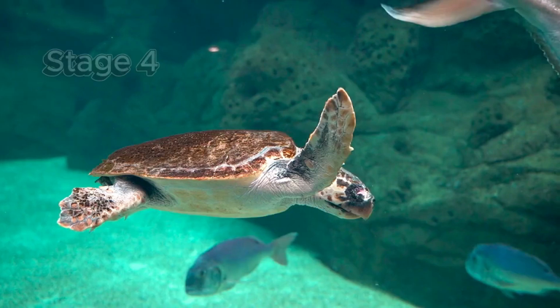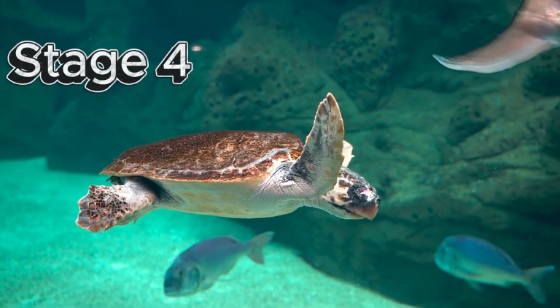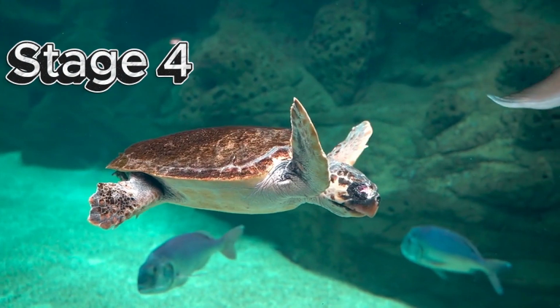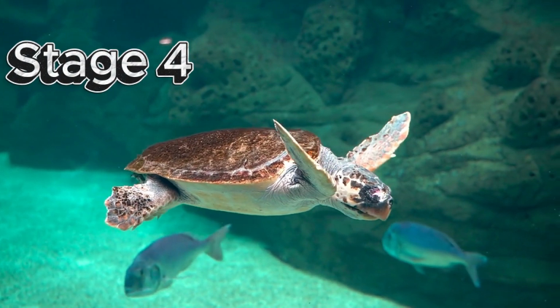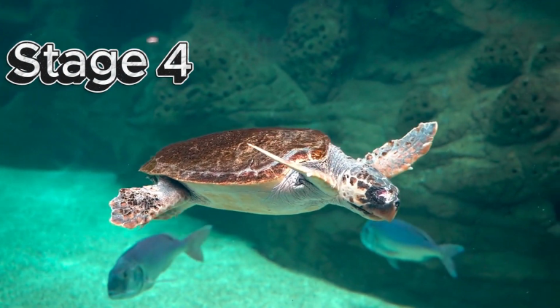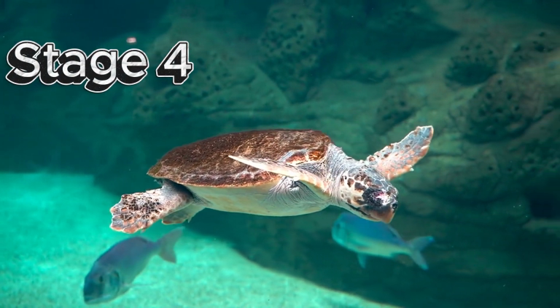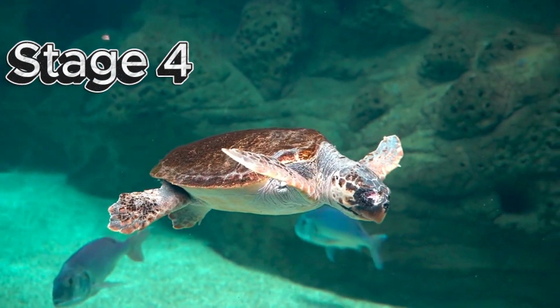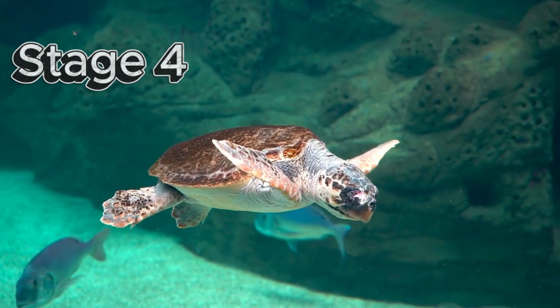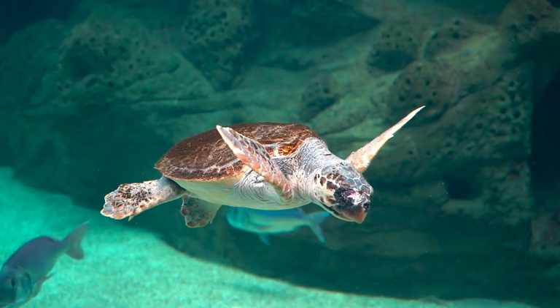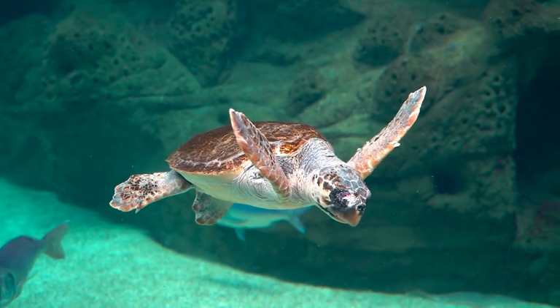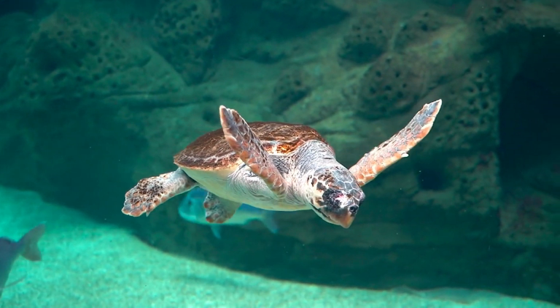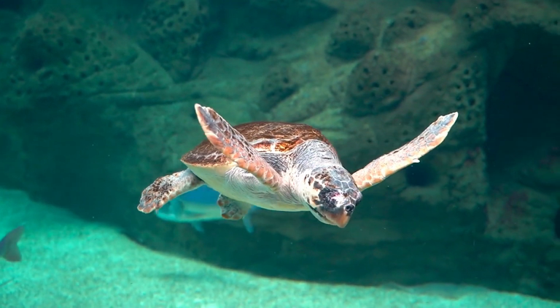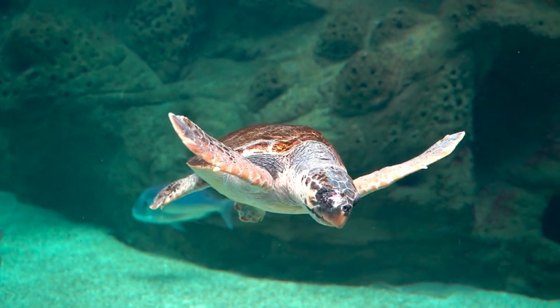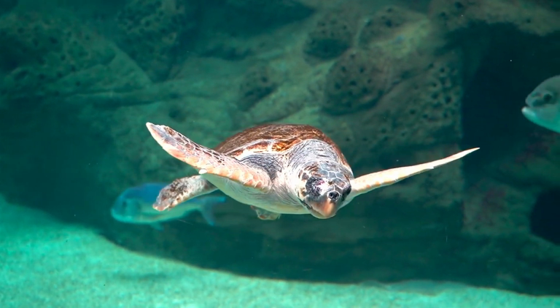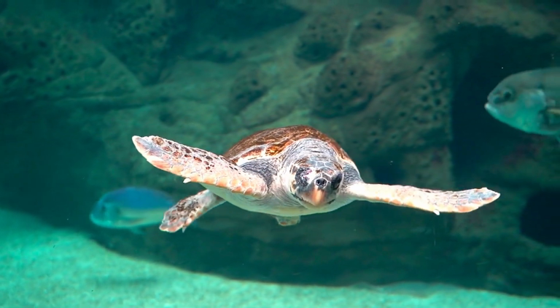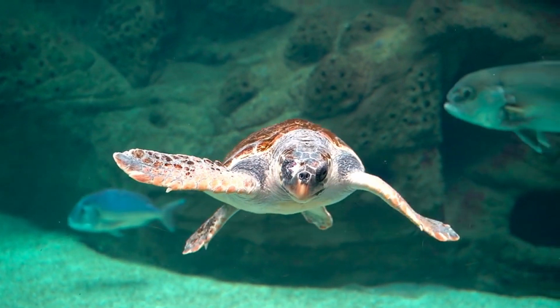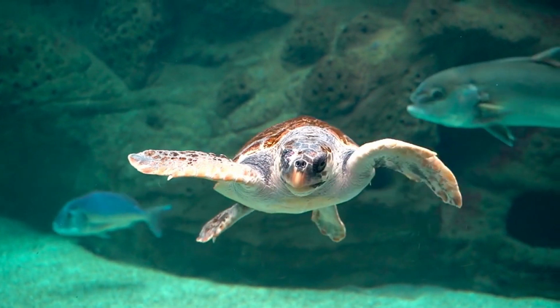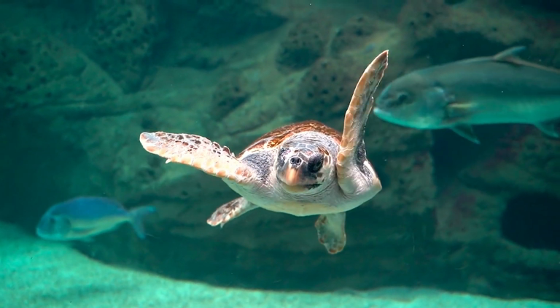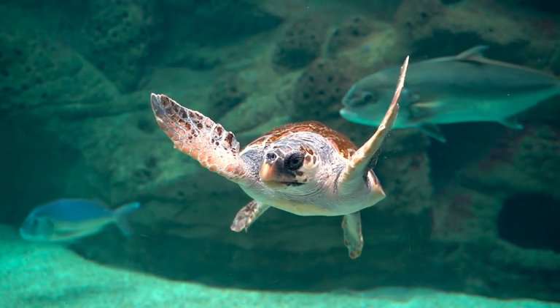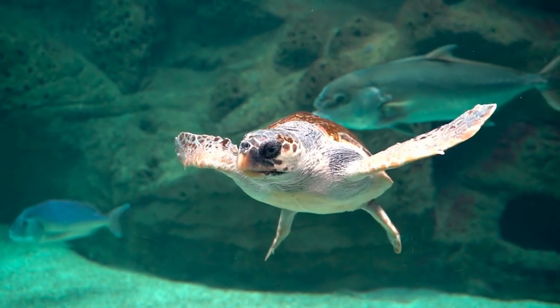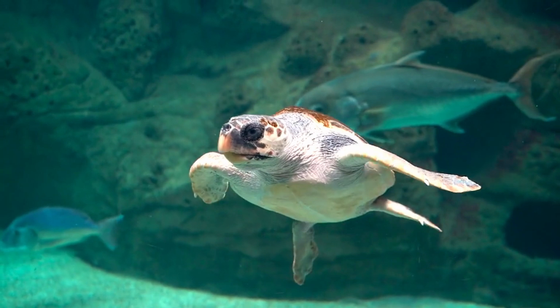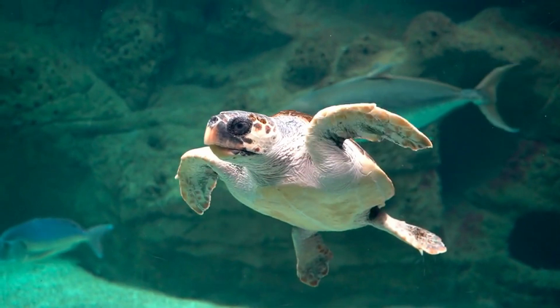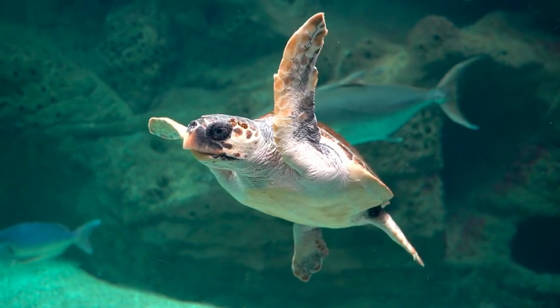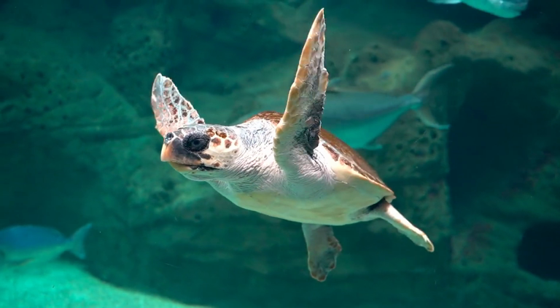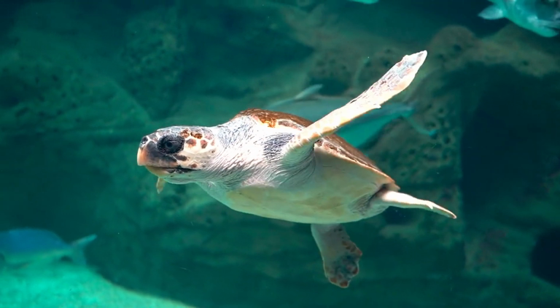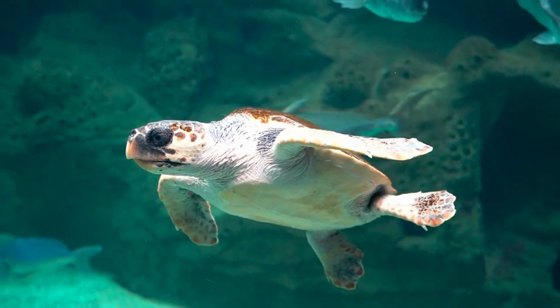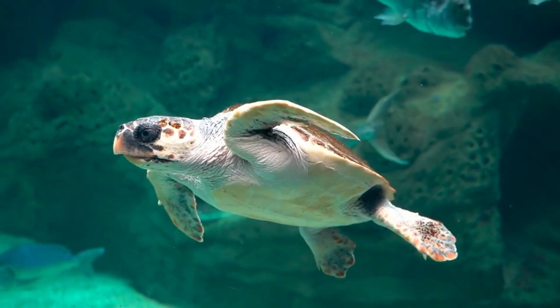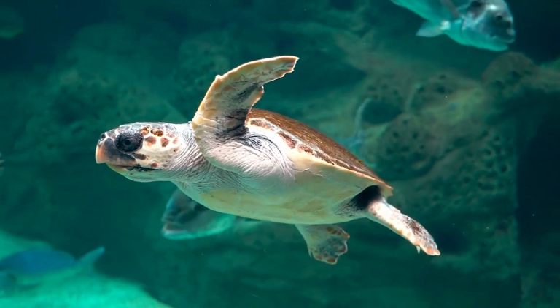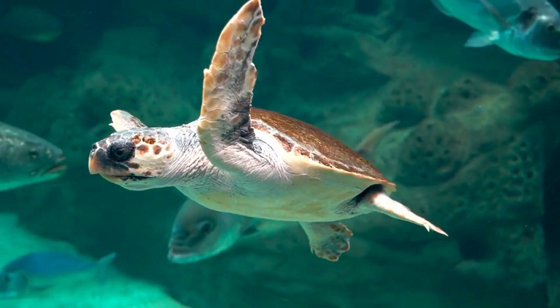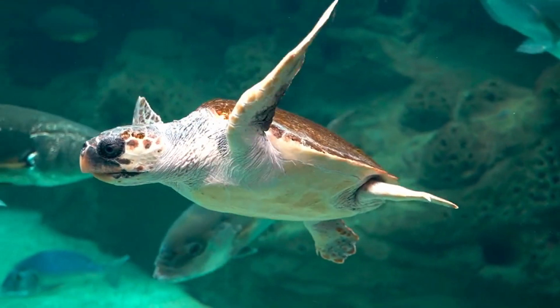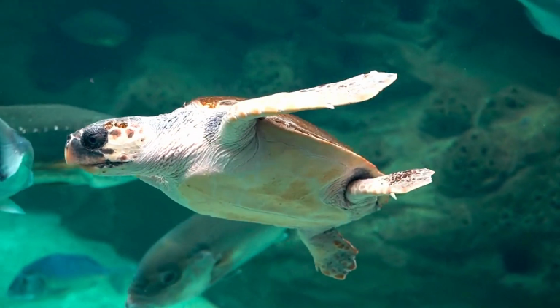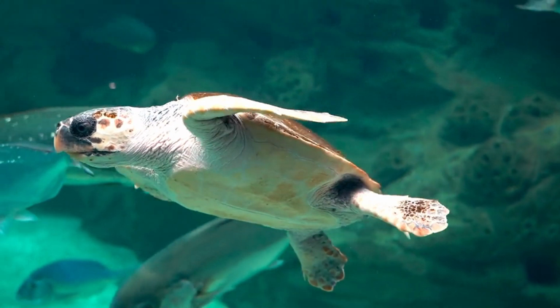Stage 4: Juvenile Turtle. As turtles grow bigger, they become juveniles, or turtle kids. They live near the coast, find food like seagrass and jellyfish, and avoid predators.